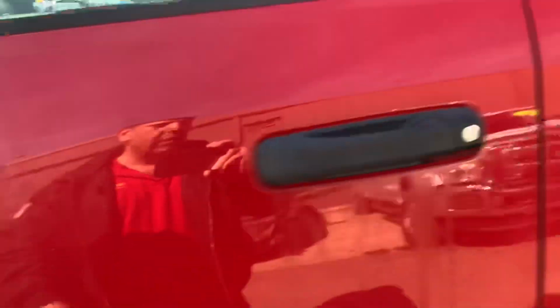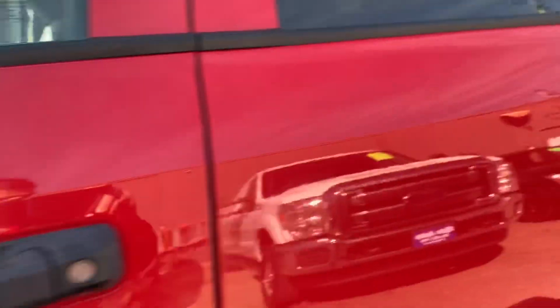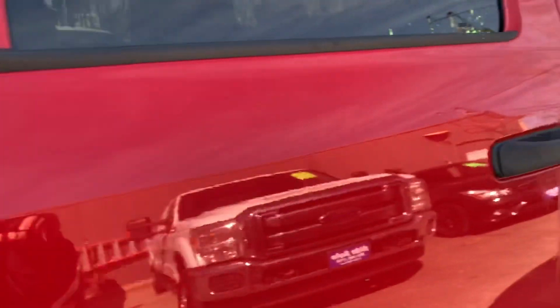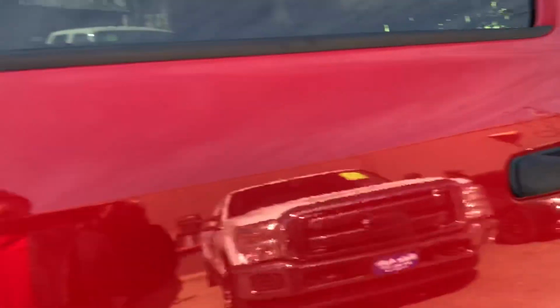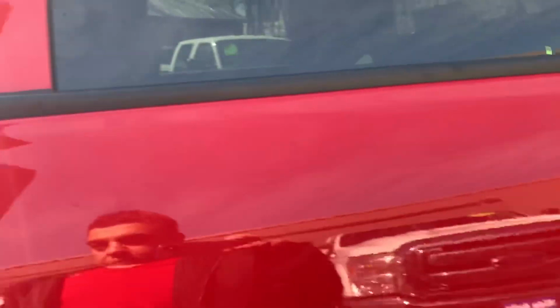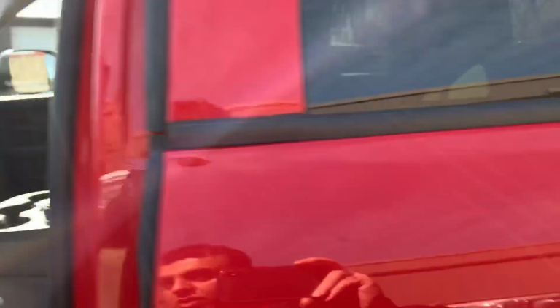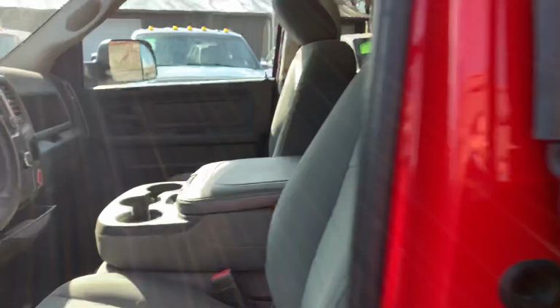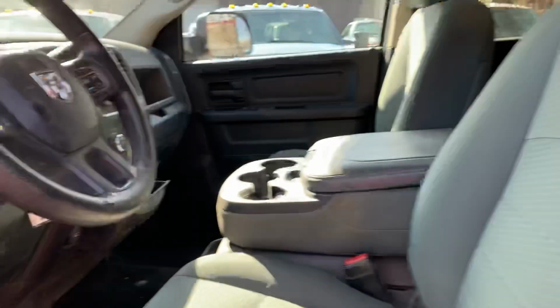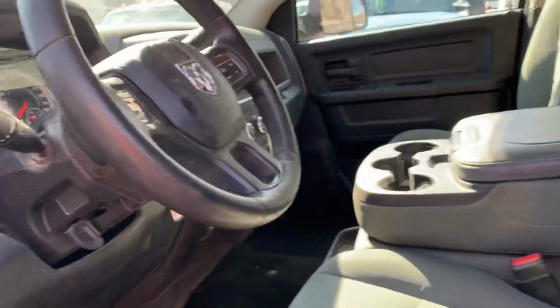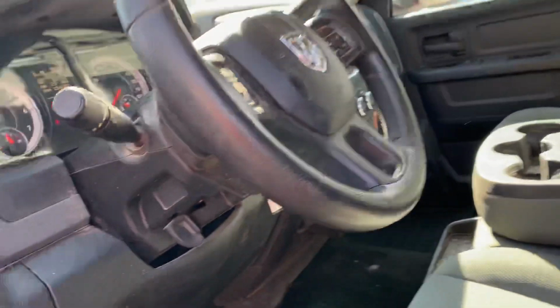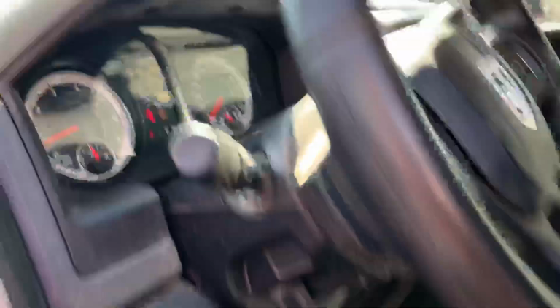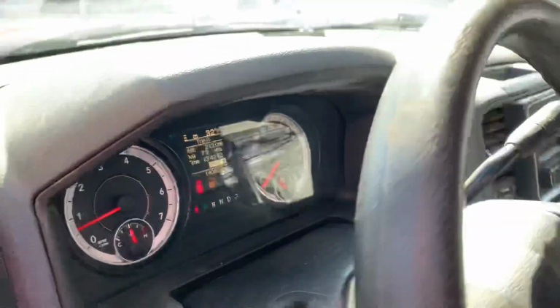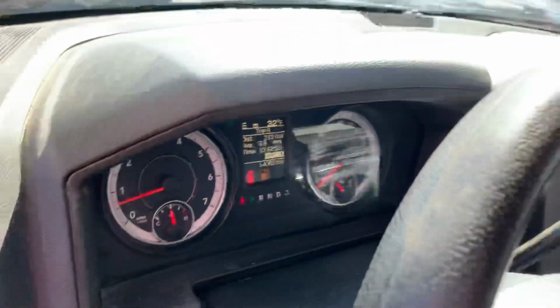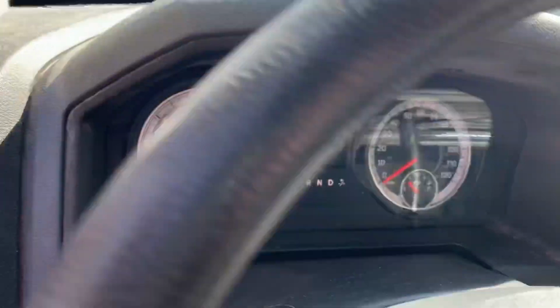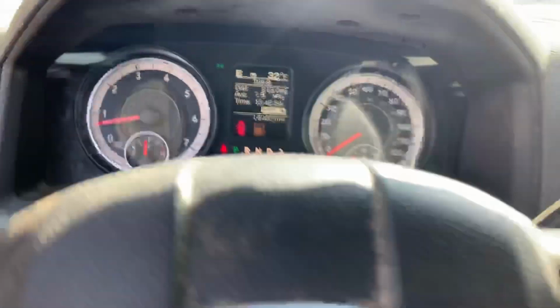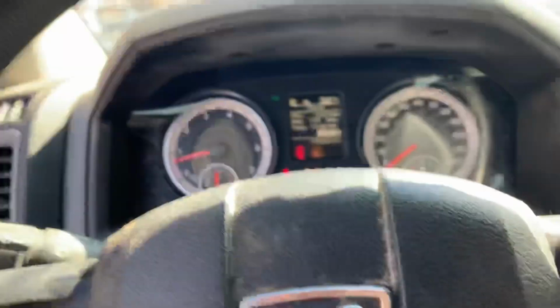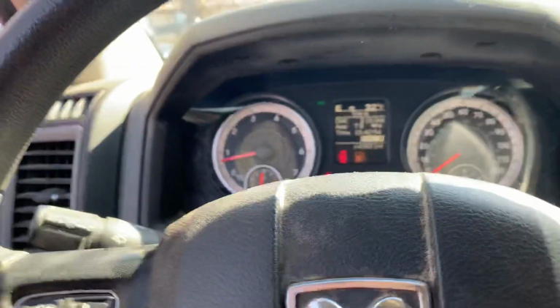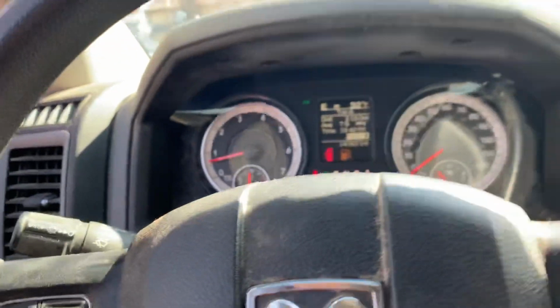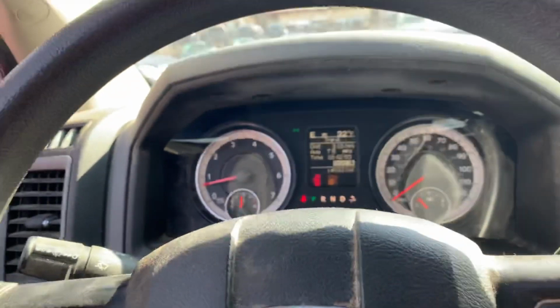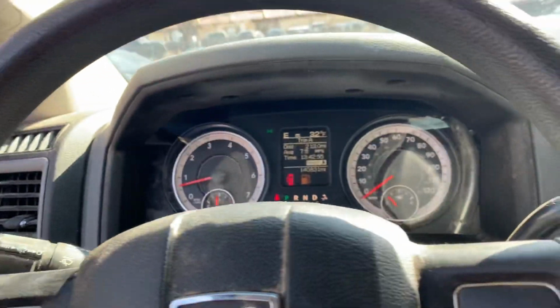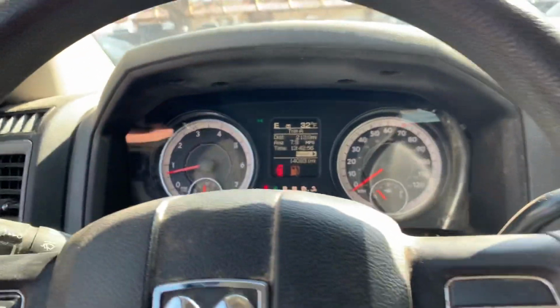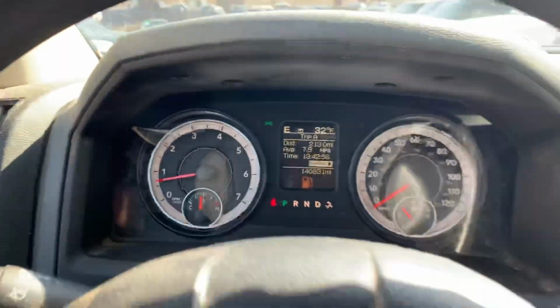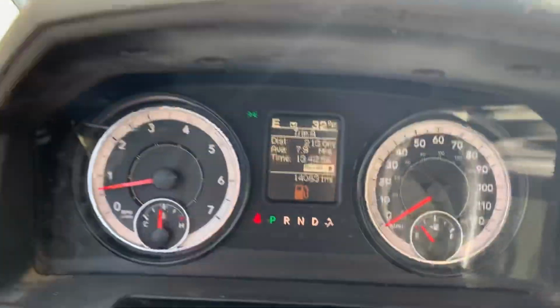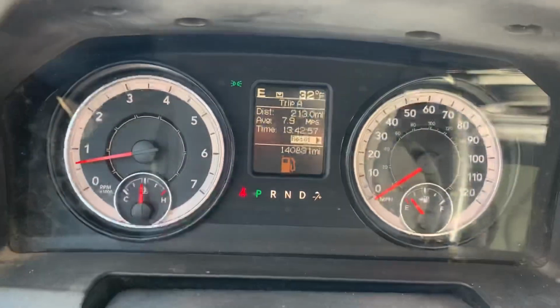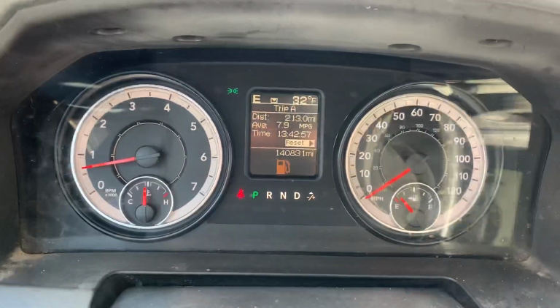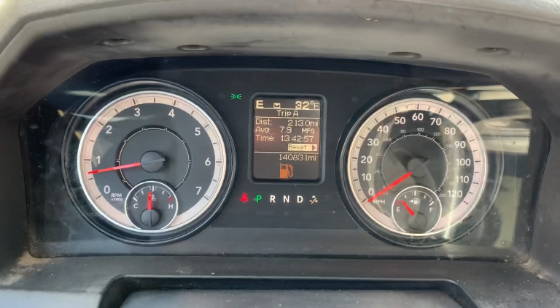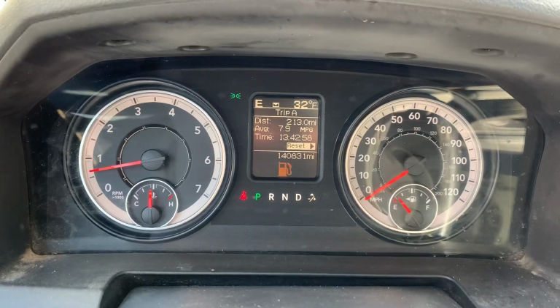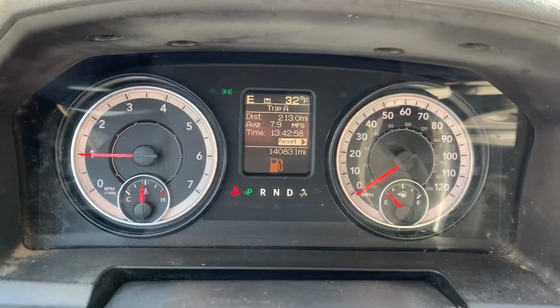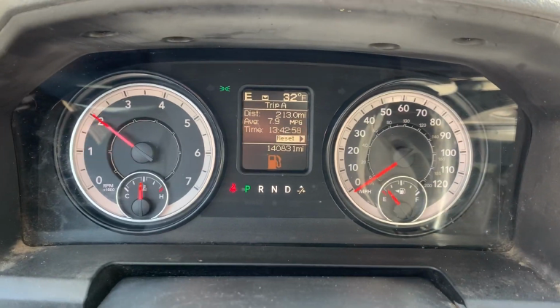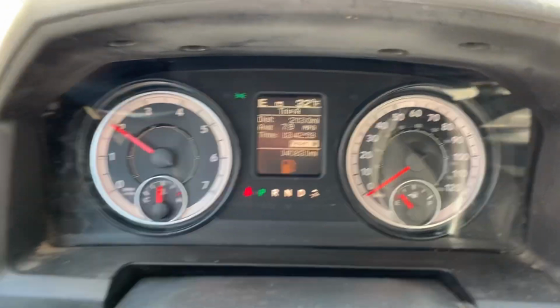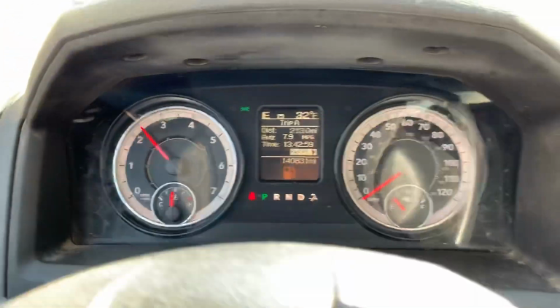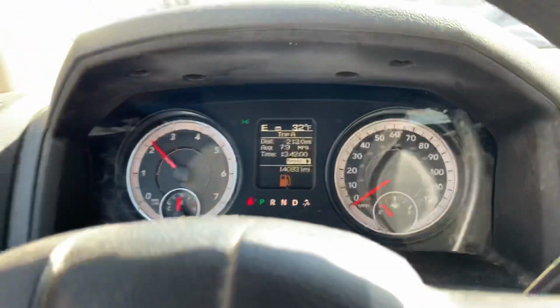Let's show you the interior. Now this vehicle just came in to us — we haven't had a chance to detail it or anything like that. There's no check engine, there's no misfire, no hesitation, no warning lights.